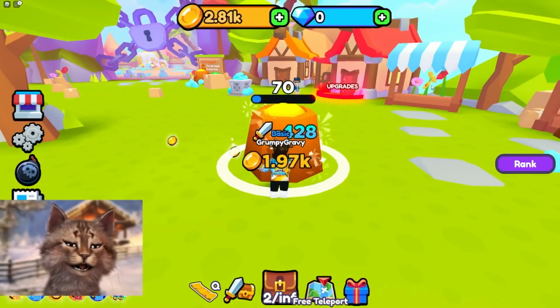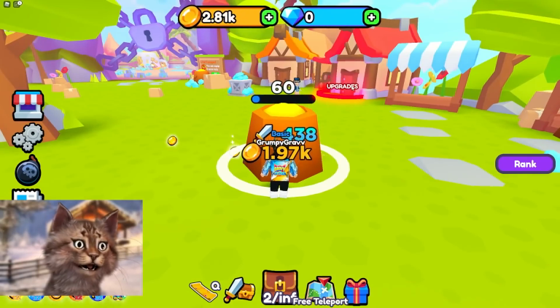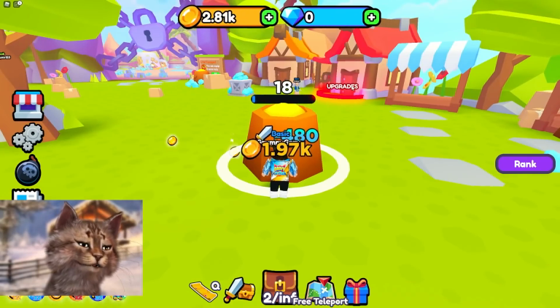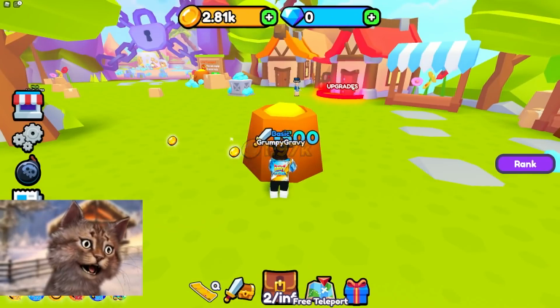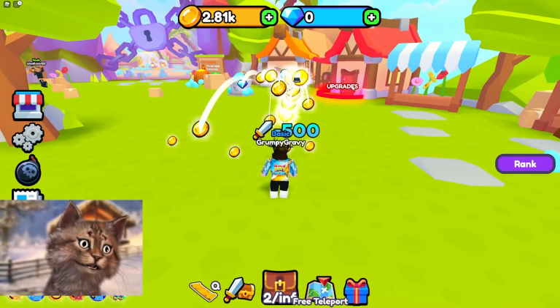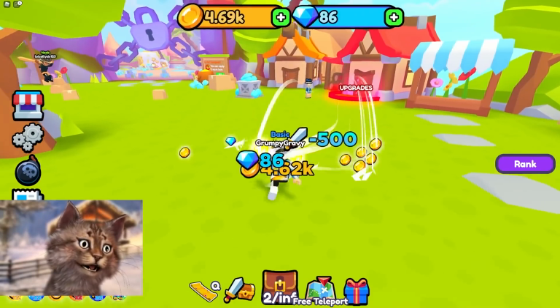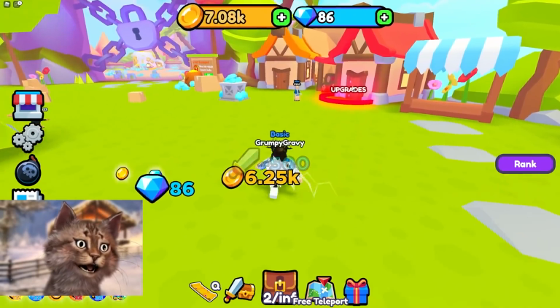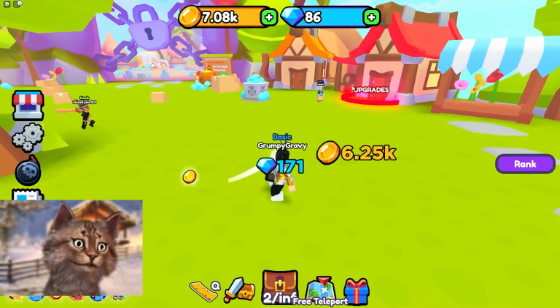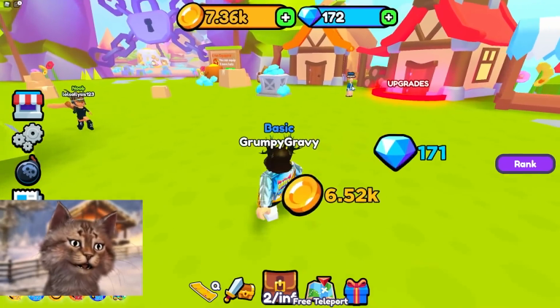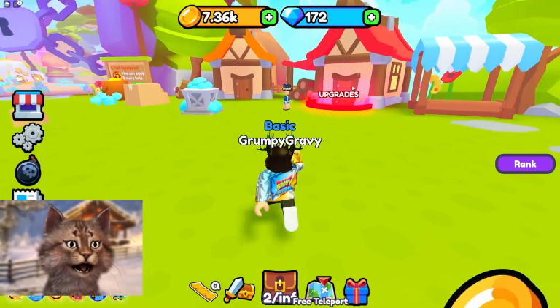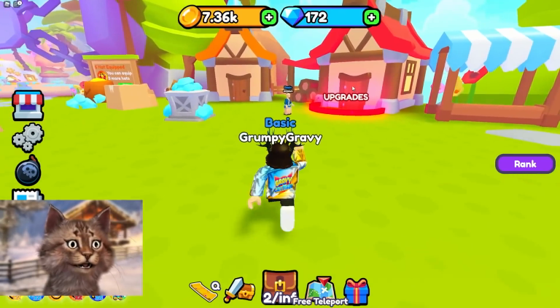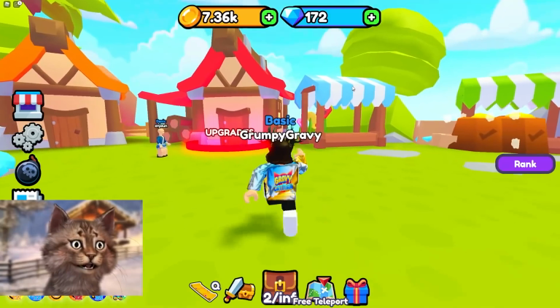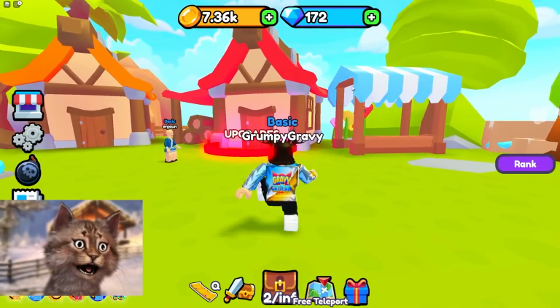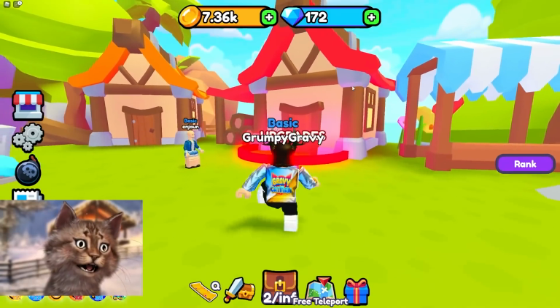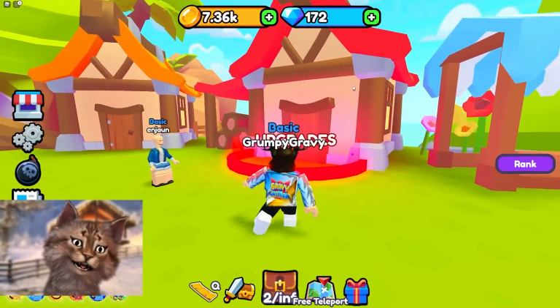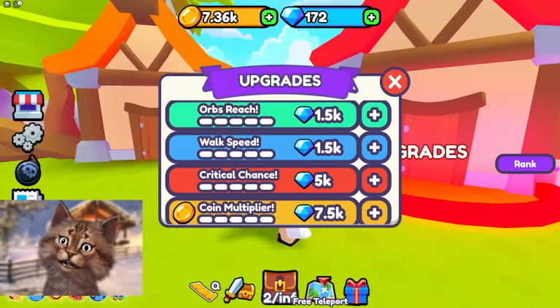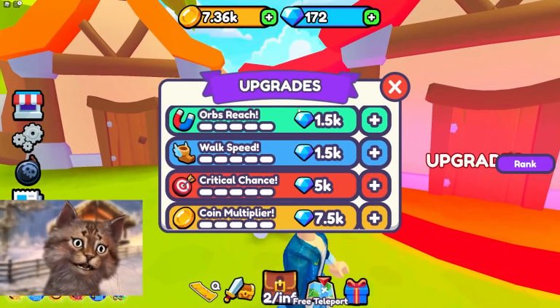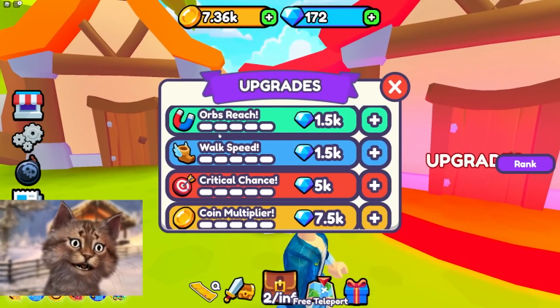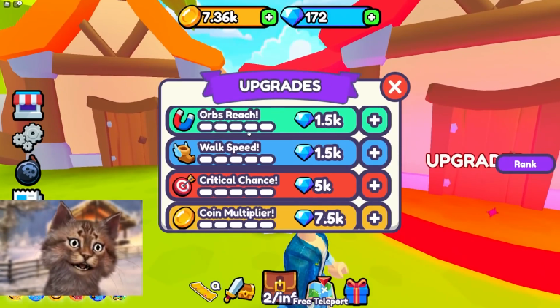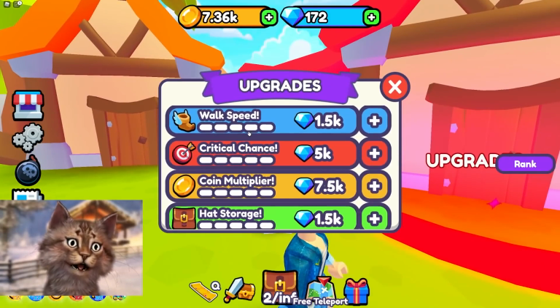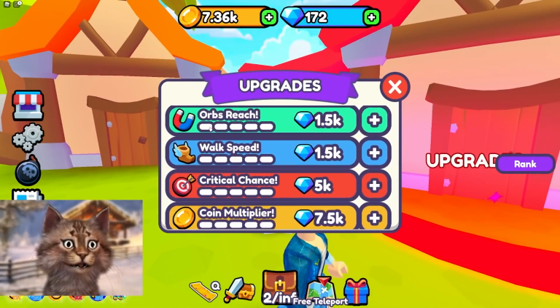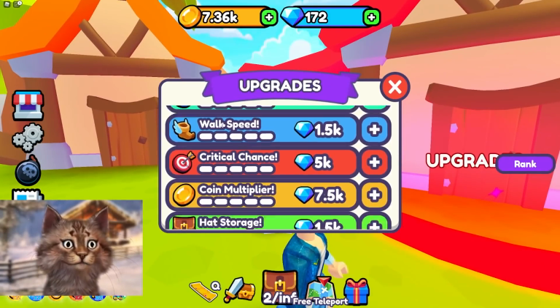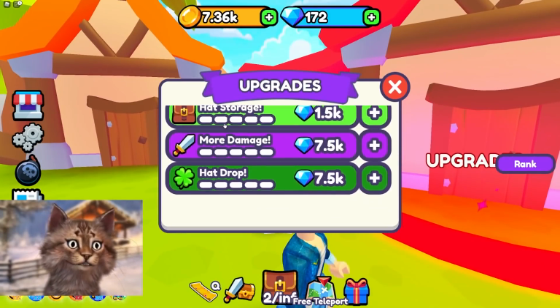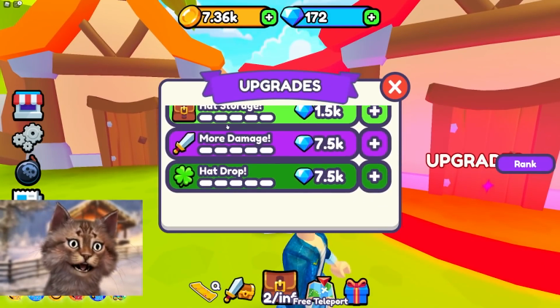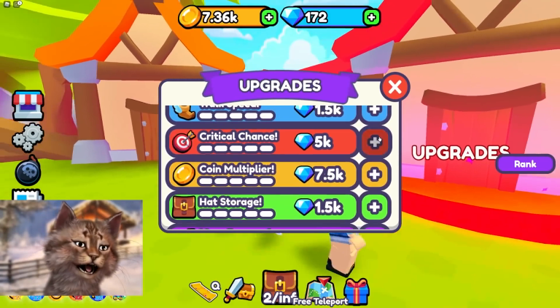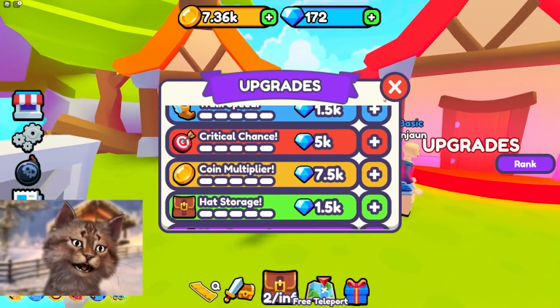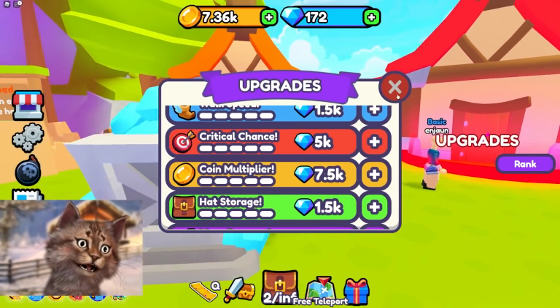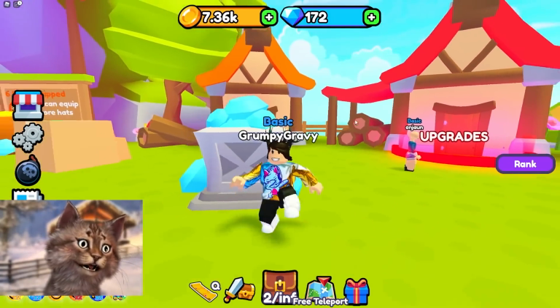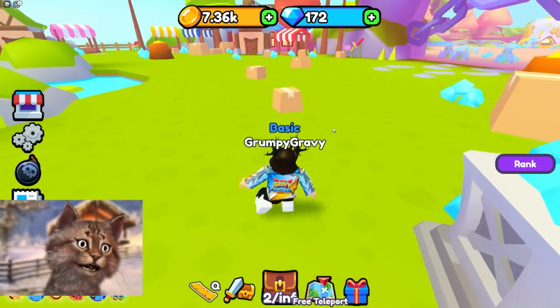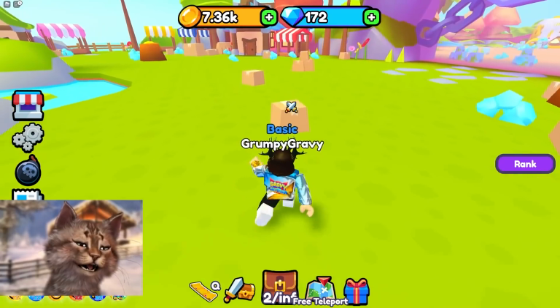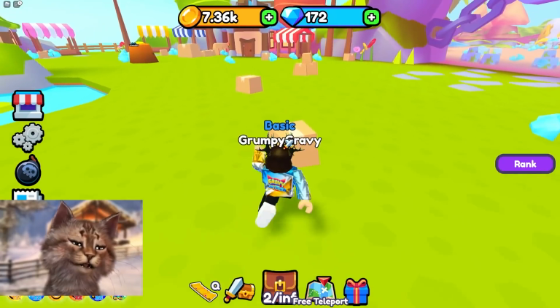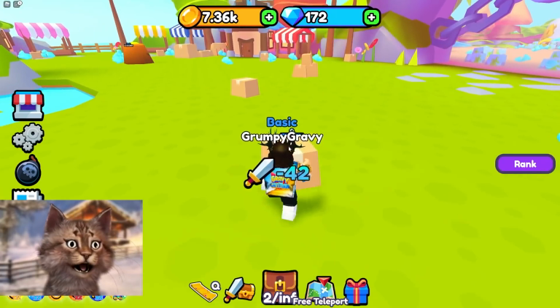I'm actually gonna keep this hairstyle. There's upgrades too. So we can upgrade ourselves. What does this do? Orb, magnet reach. Oh, it's kind of like Pet Simulator. Okay, let's get more boxes.